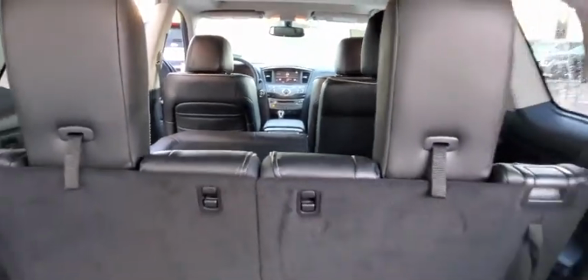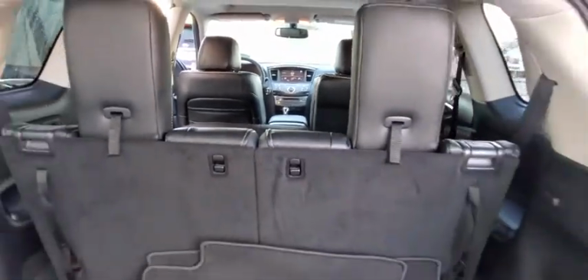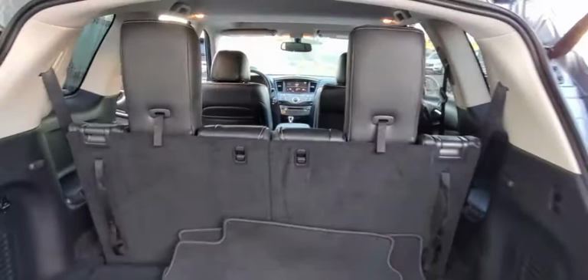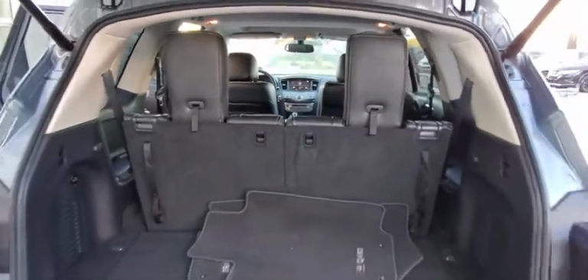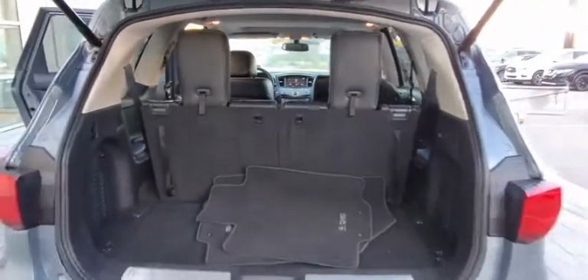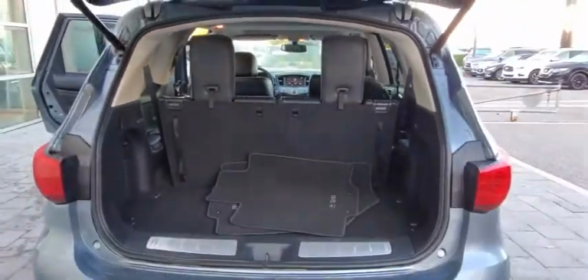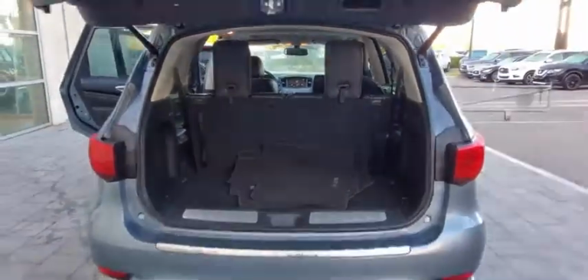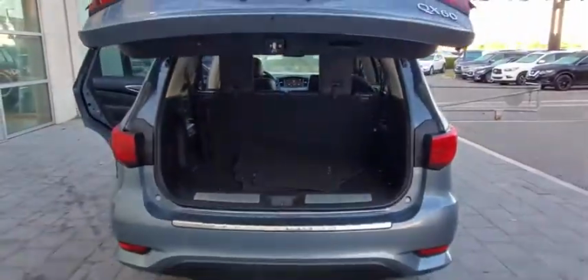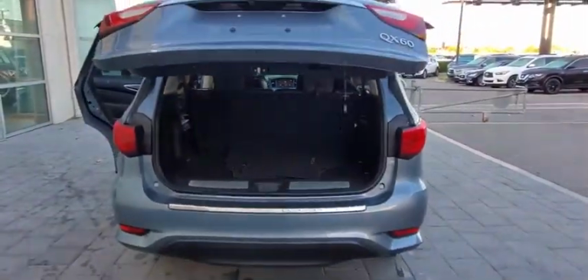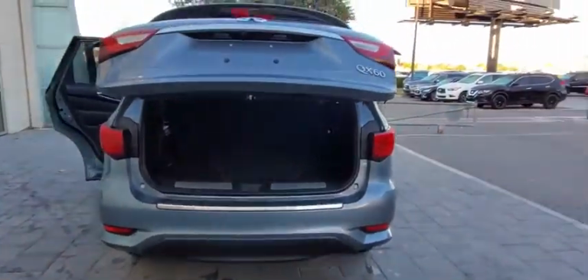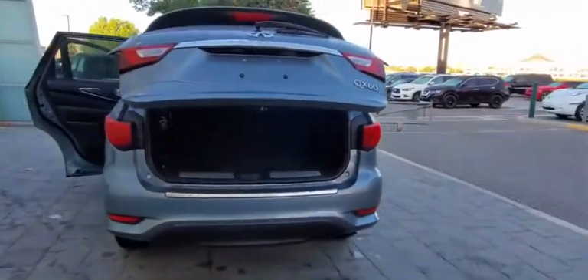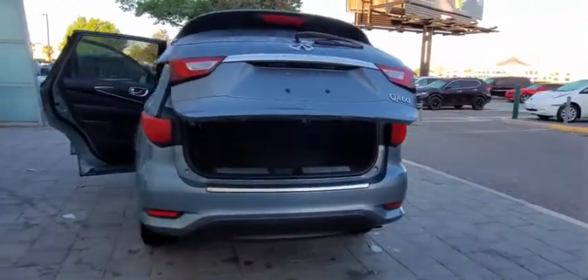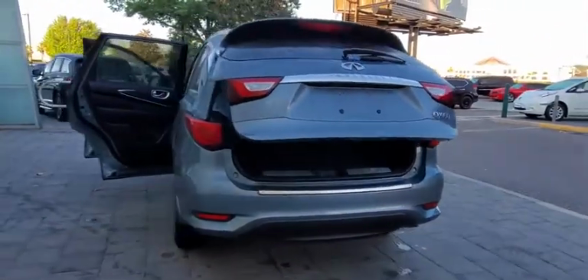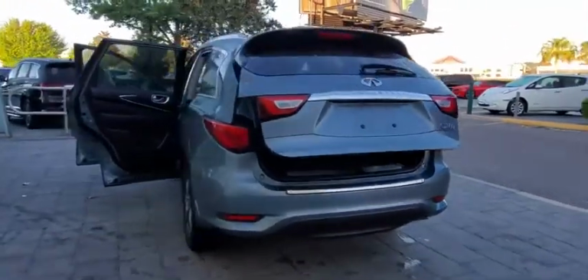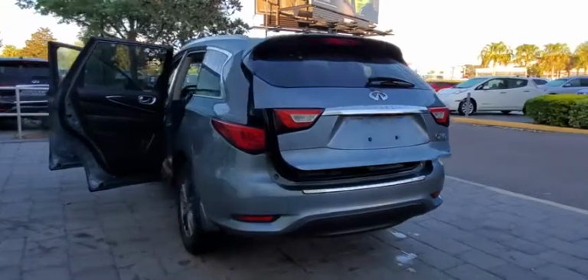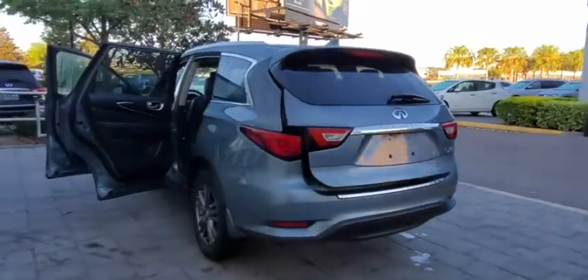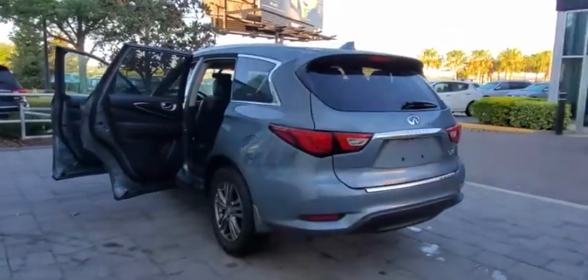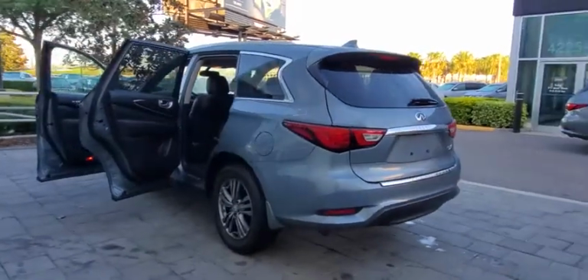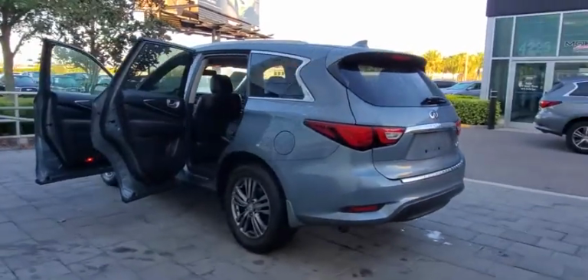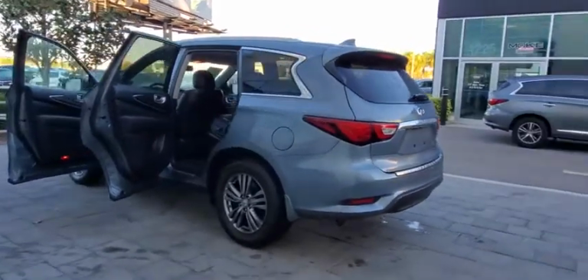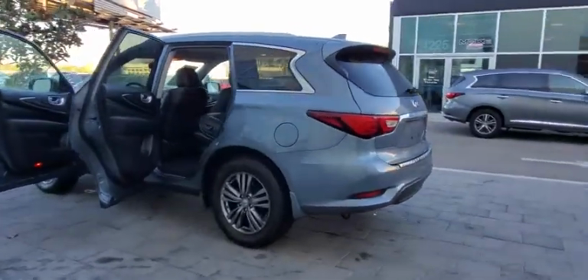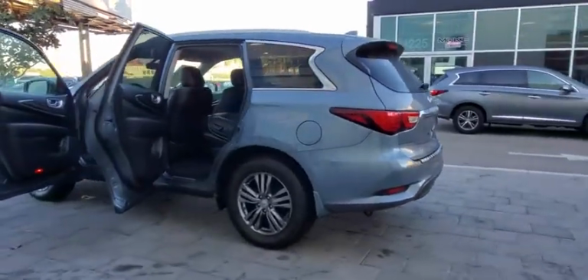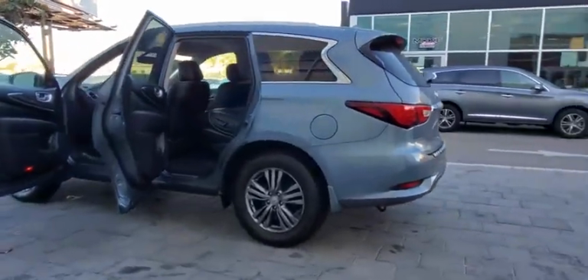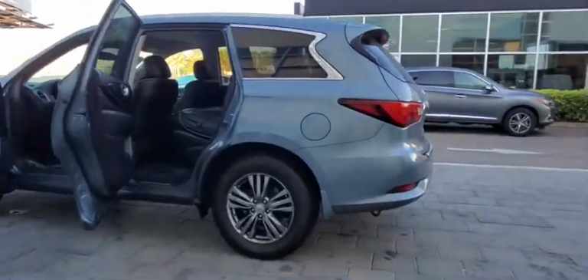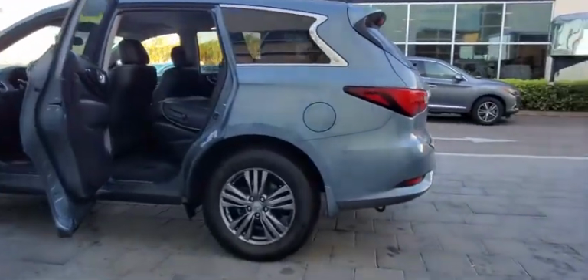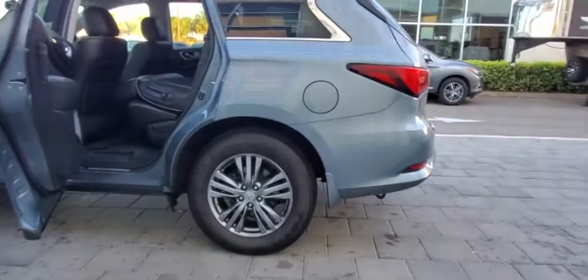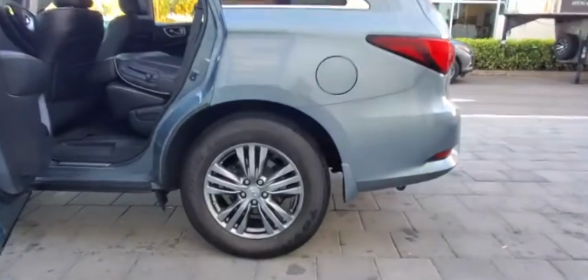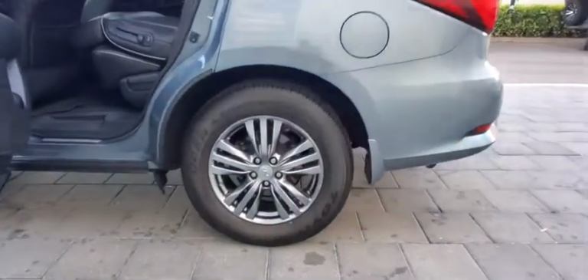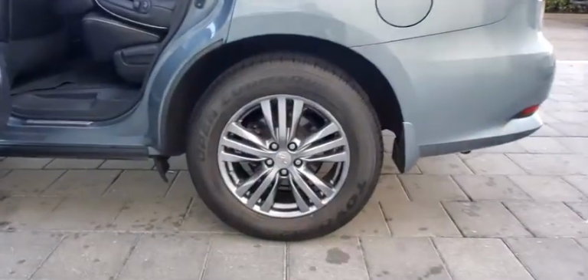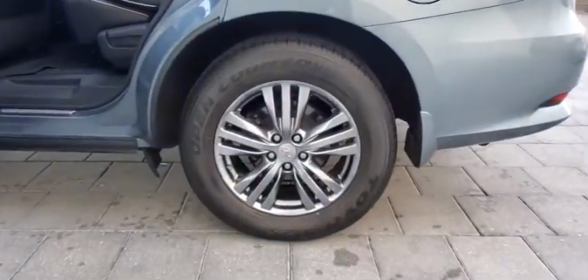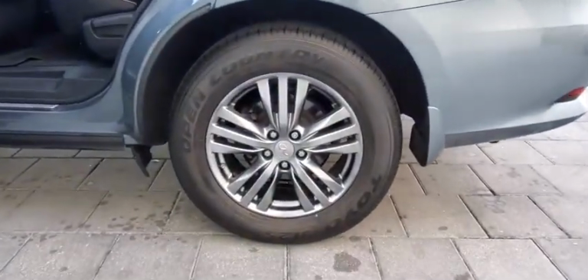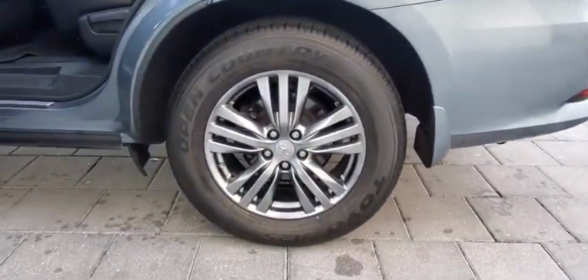This vehicle has less than 30,000 miles. Here are some of this vehicle's great options: backup camera, keyless entry, anti-lock braking system, power passenger seat, steering wheel audio controls, traction control, stability control.